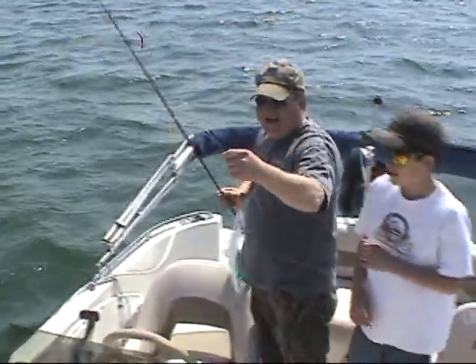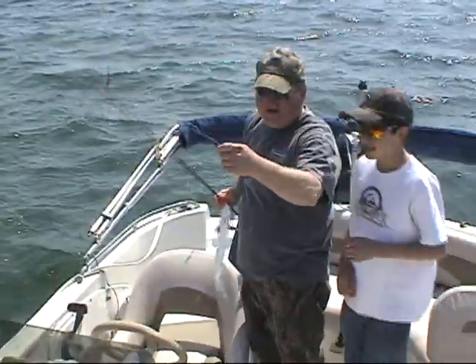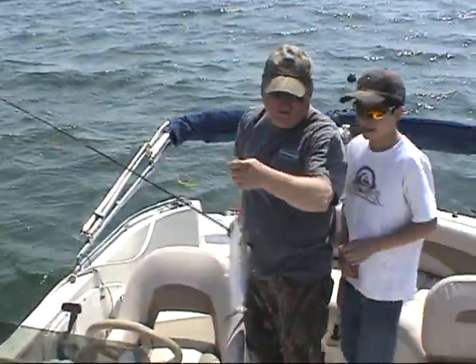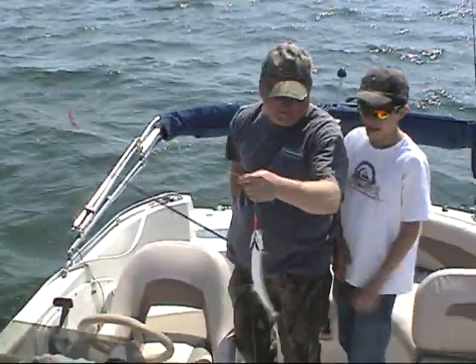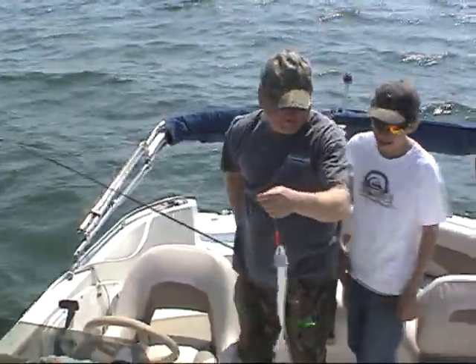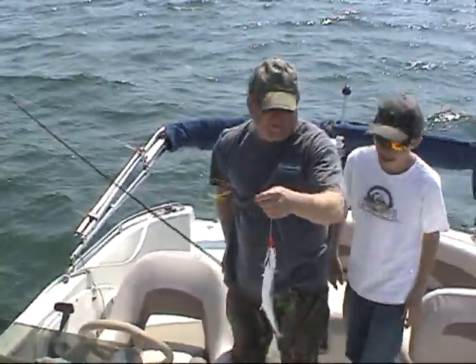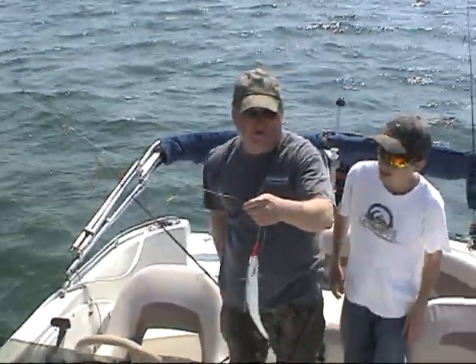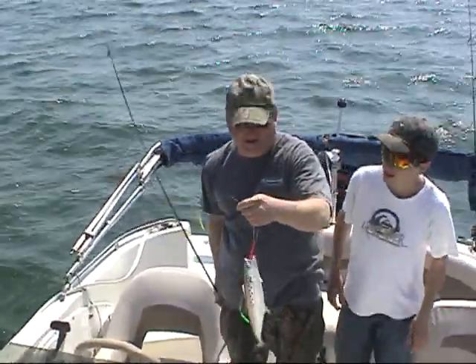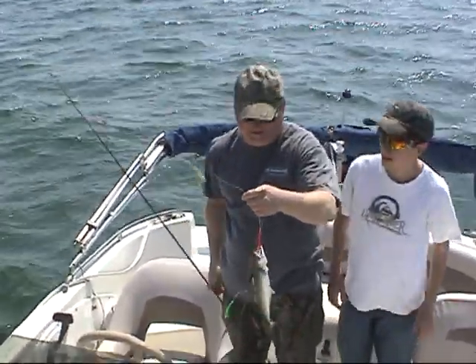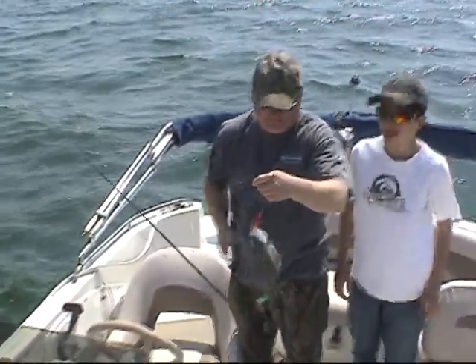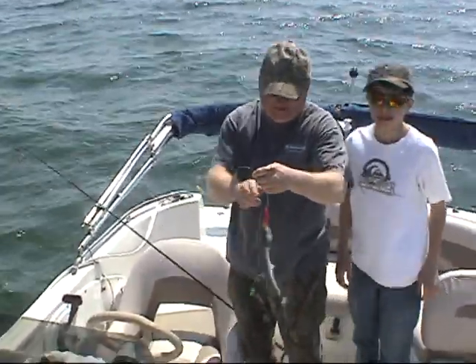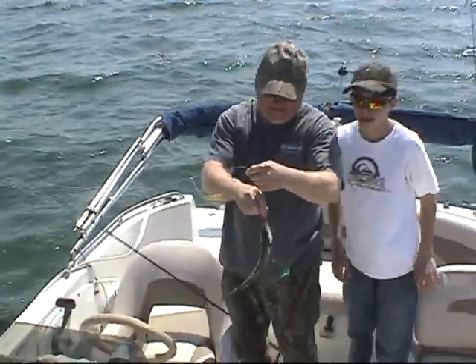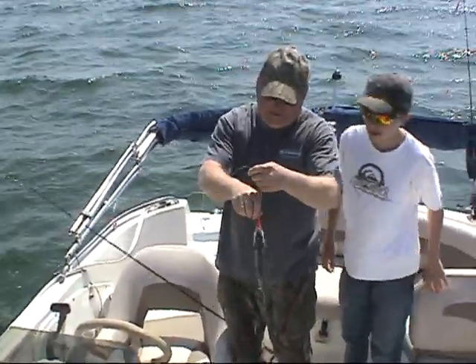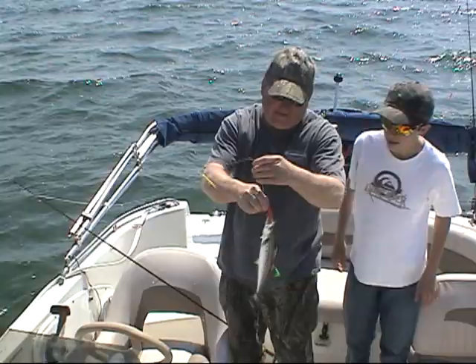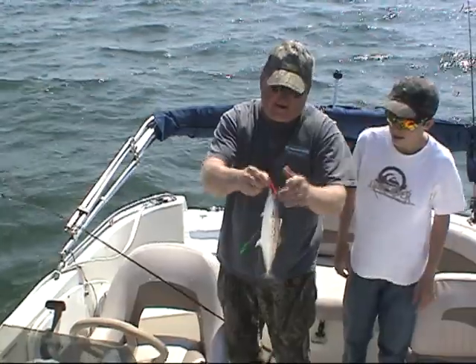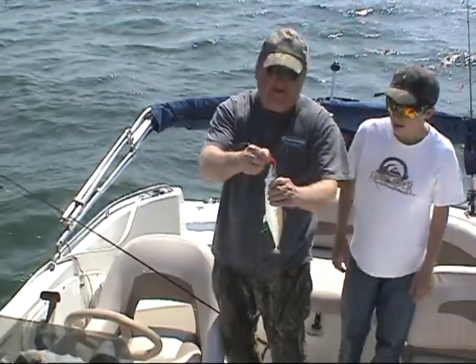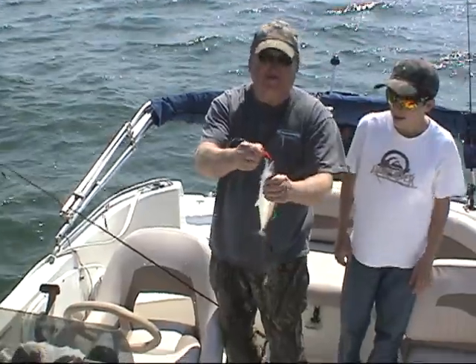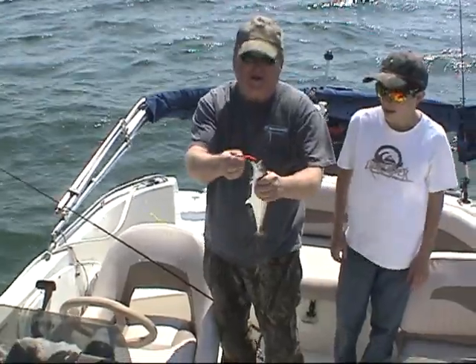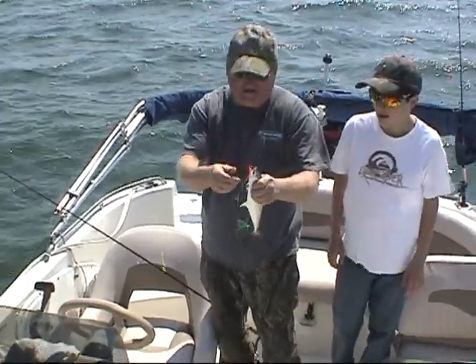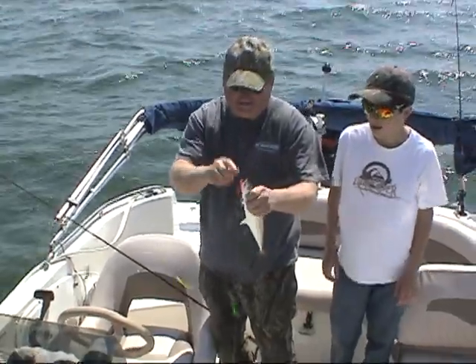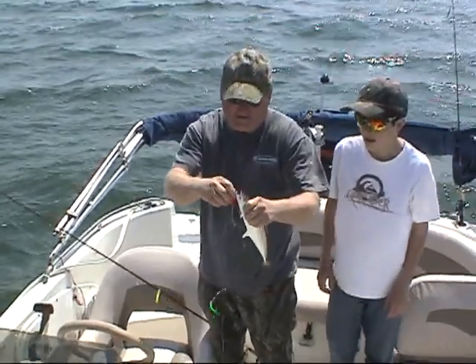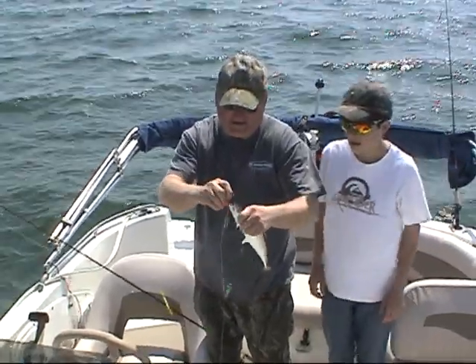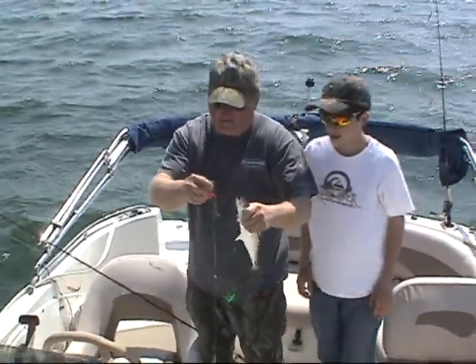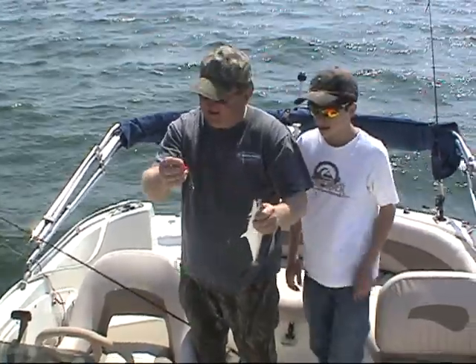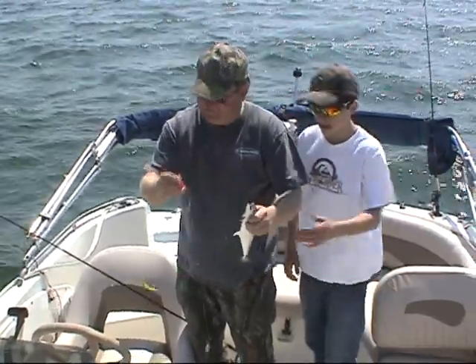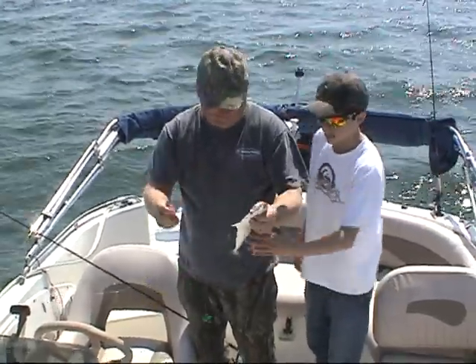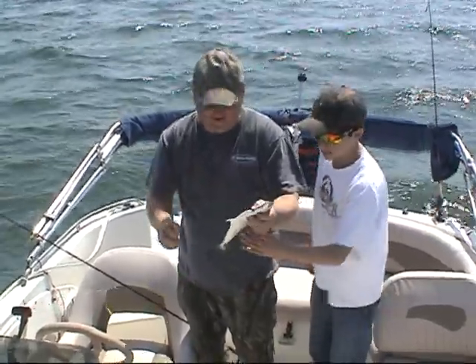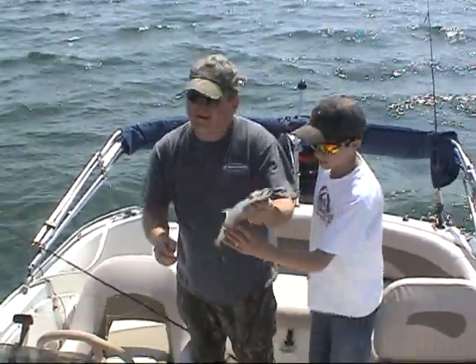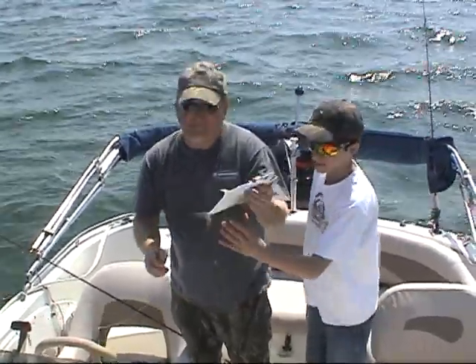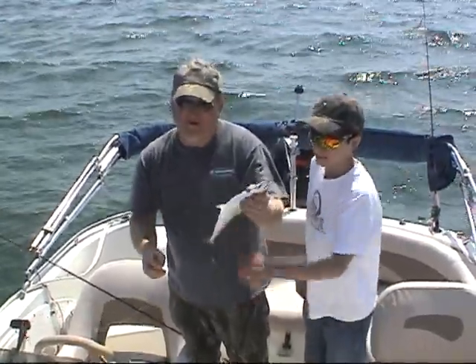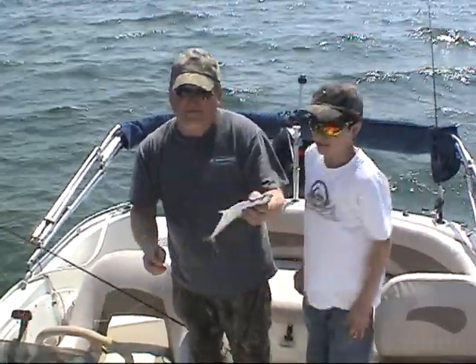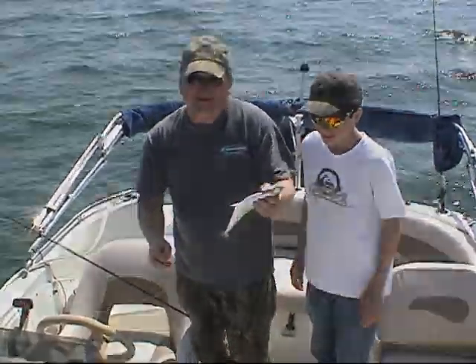These are called Christmas tree rigs. I don't know why they call them that — just for the color, I guess. I don't like the color of lights, but they murder on Spanish.